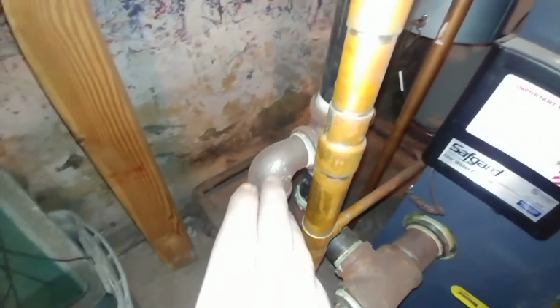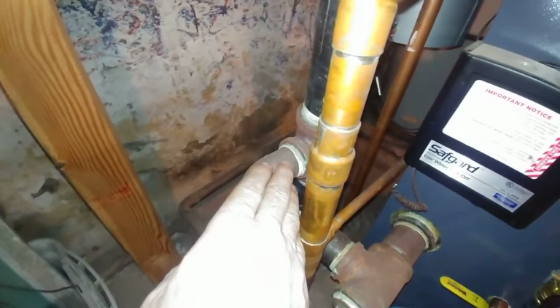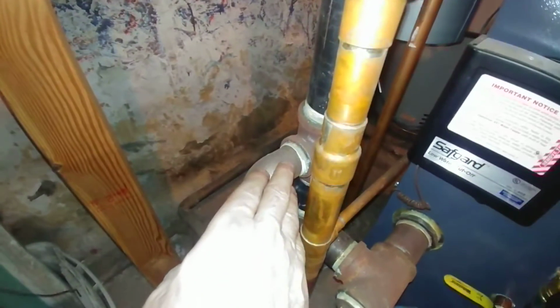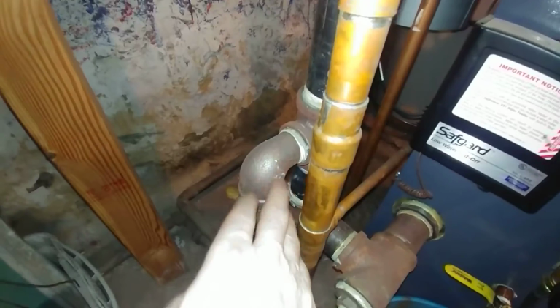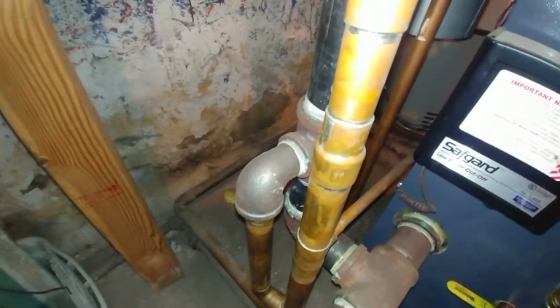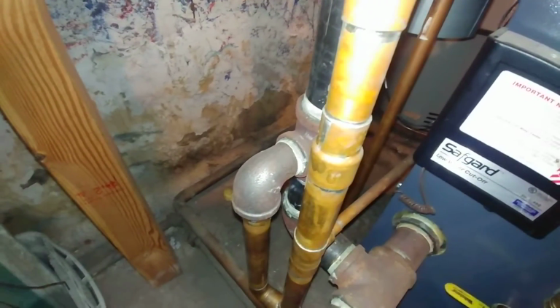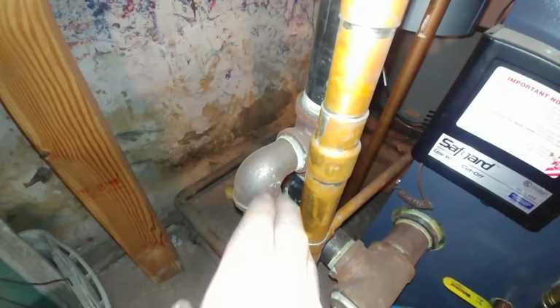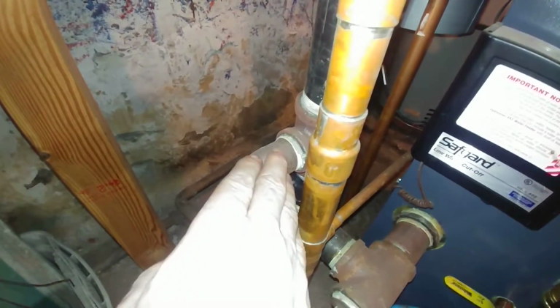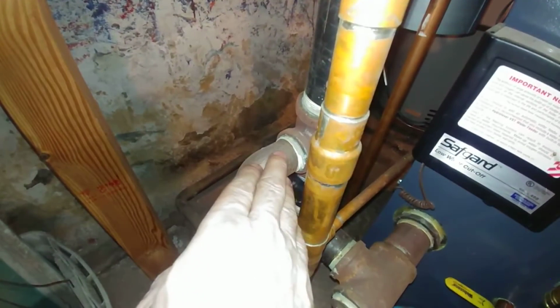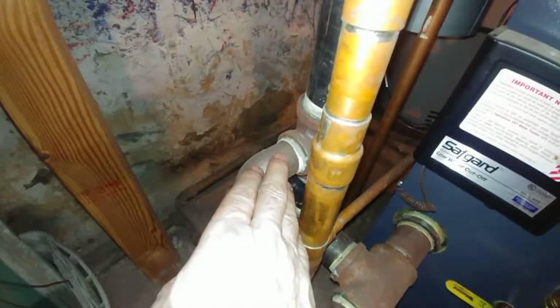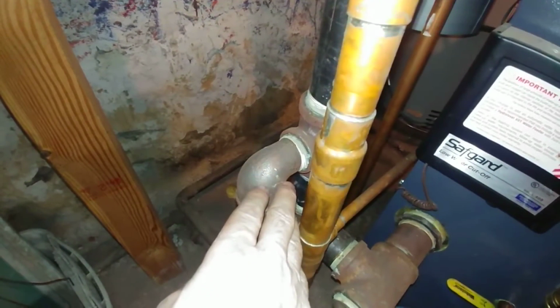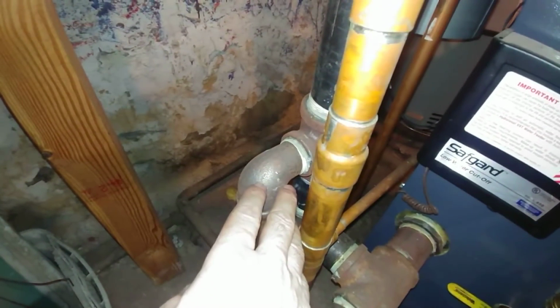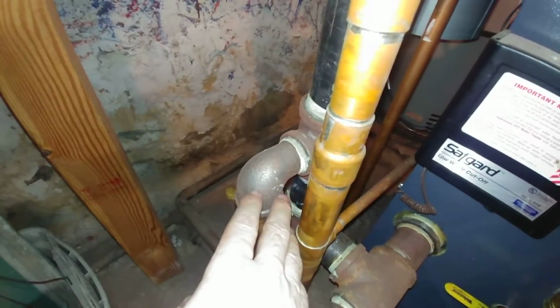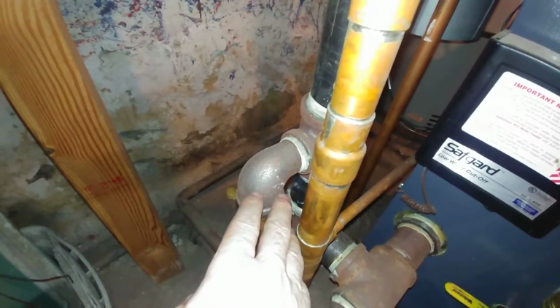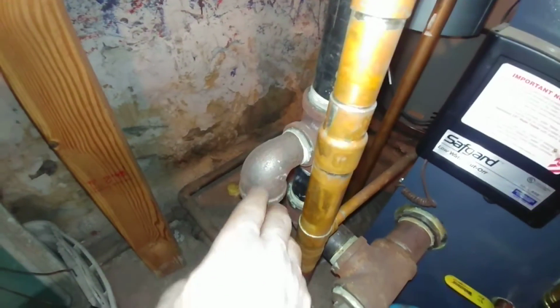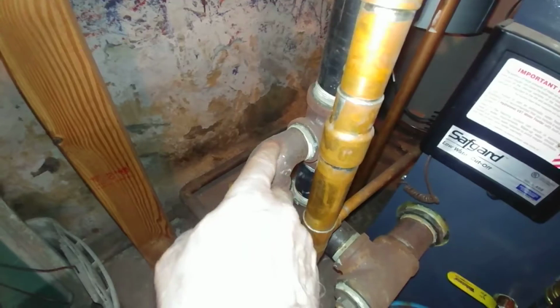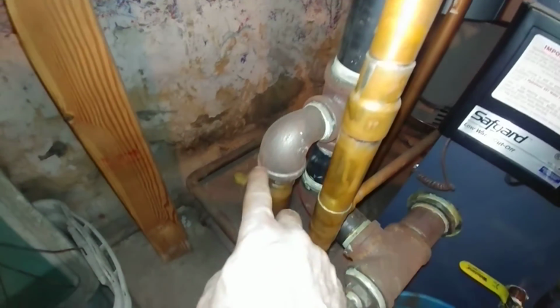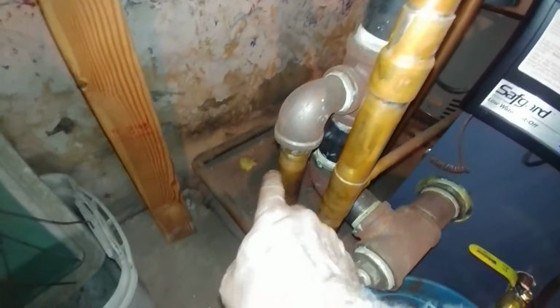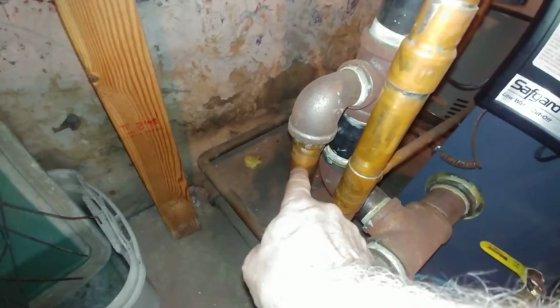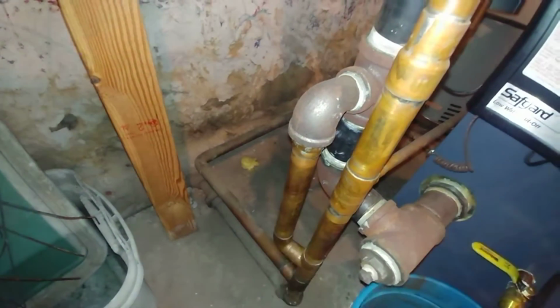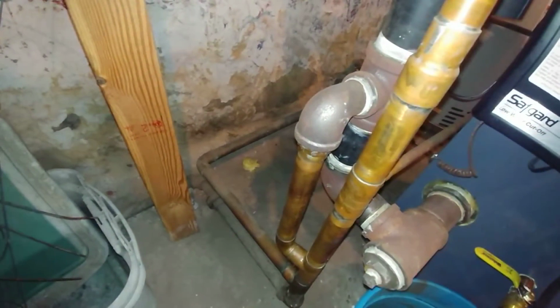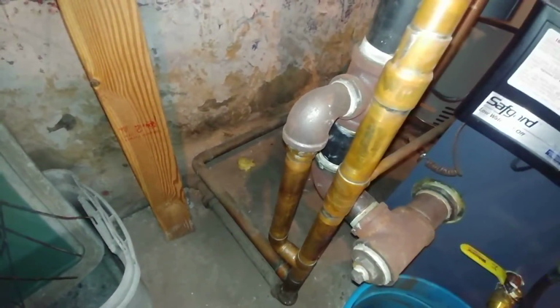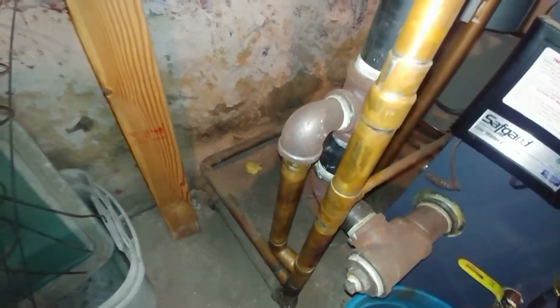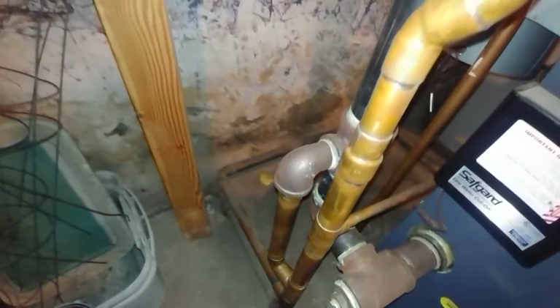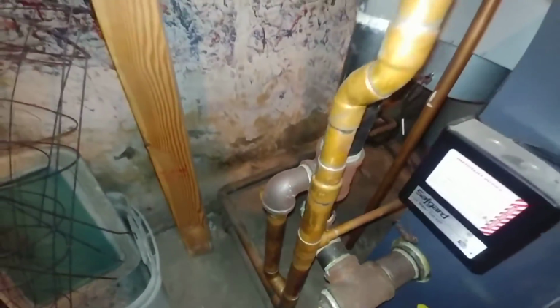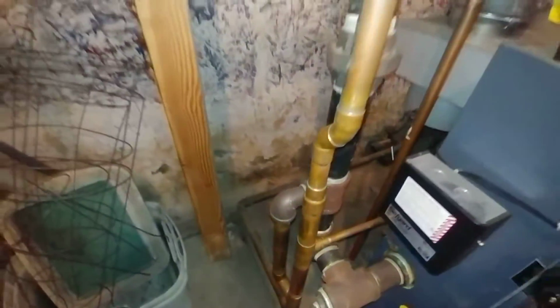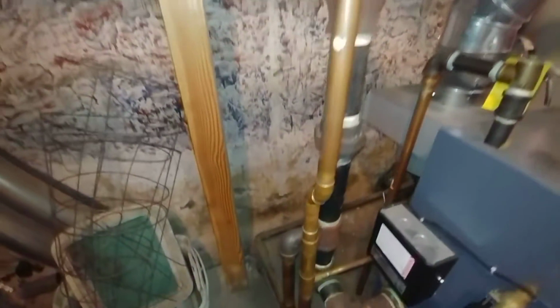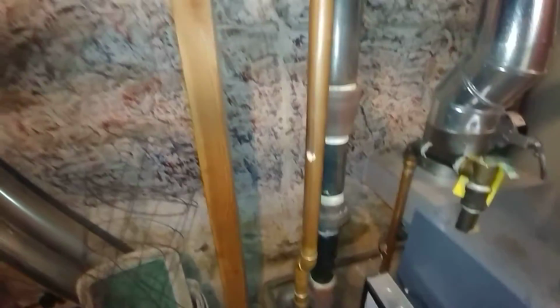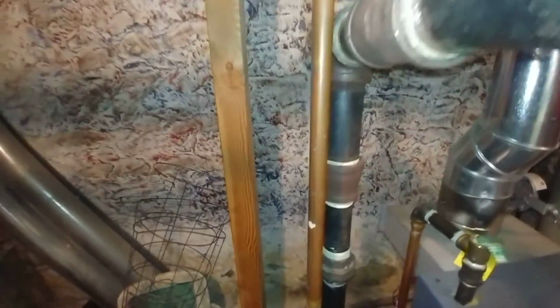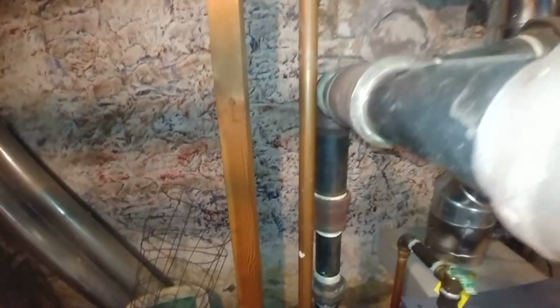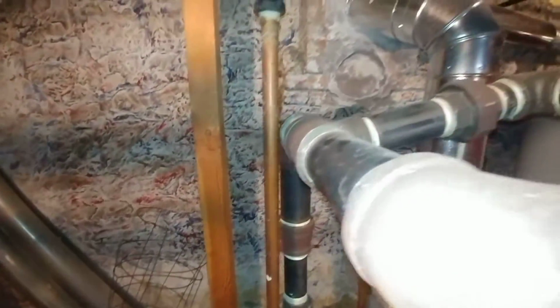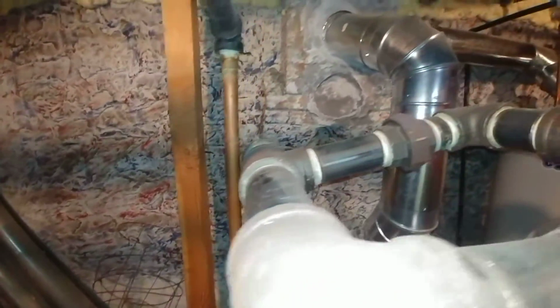This is the Harford loop. I would have liked to have seen either brass or stainless here to transition from the copper. Let's go back up to where this ties in.